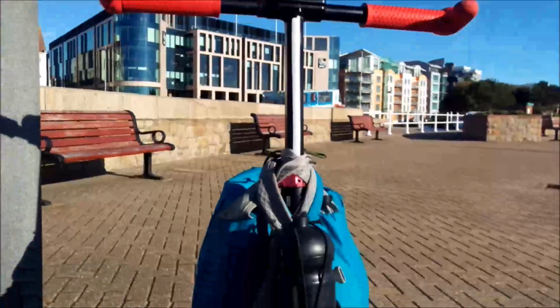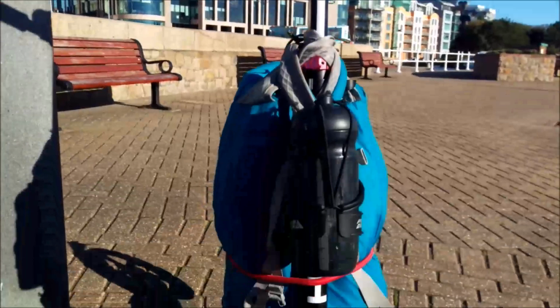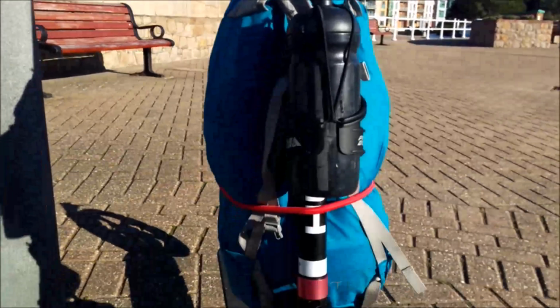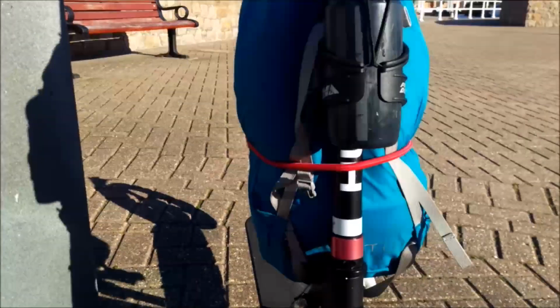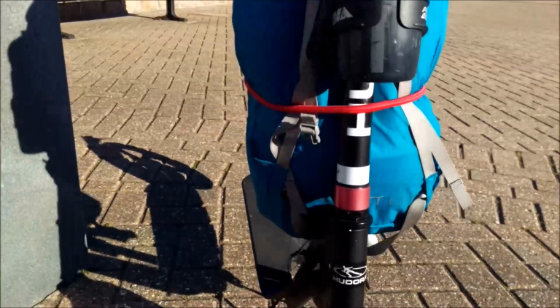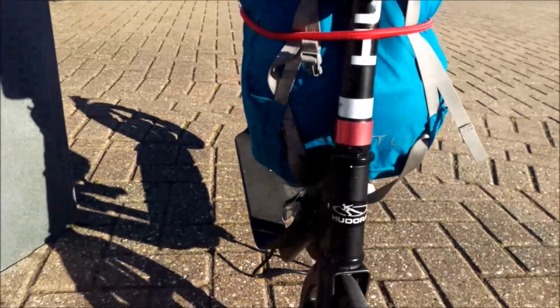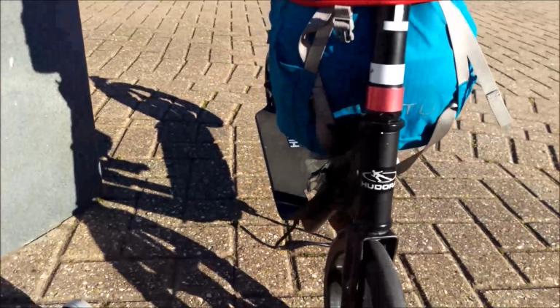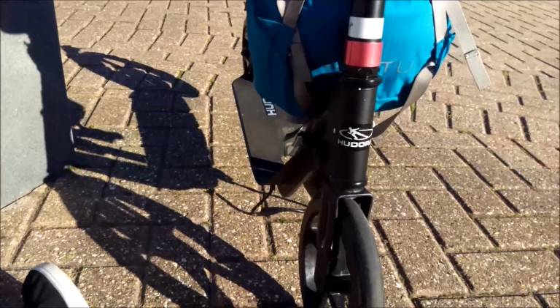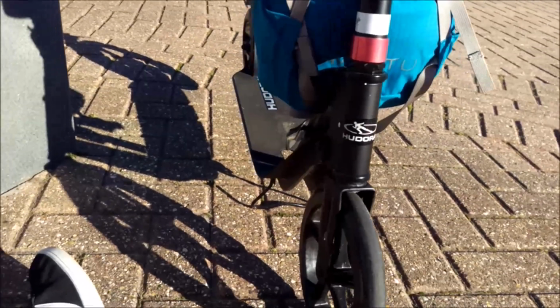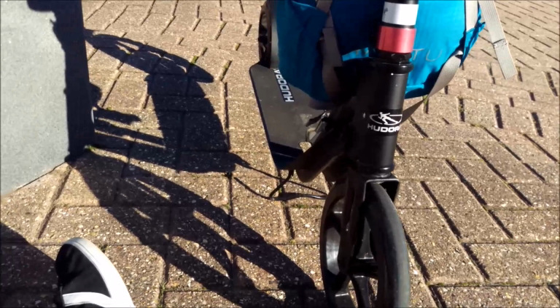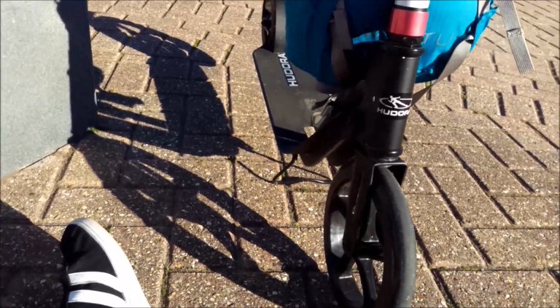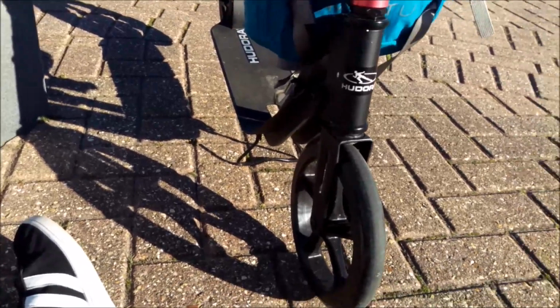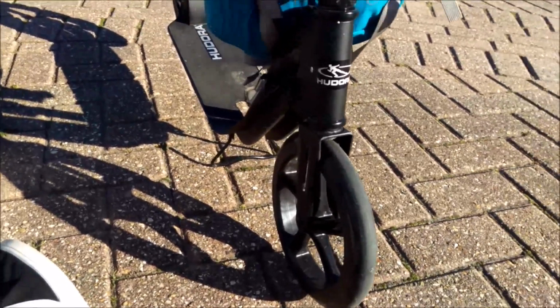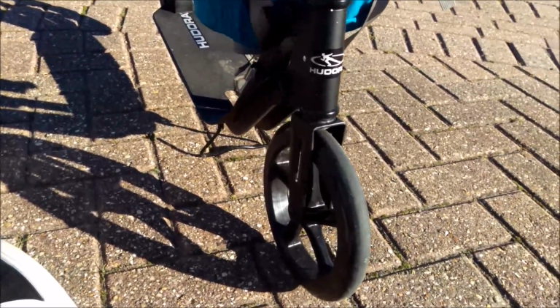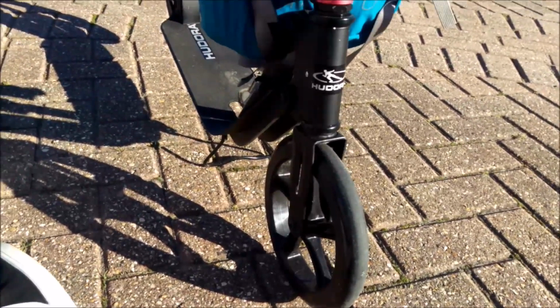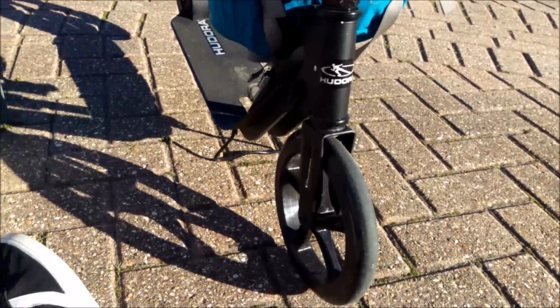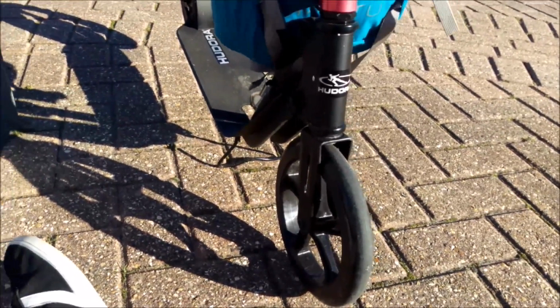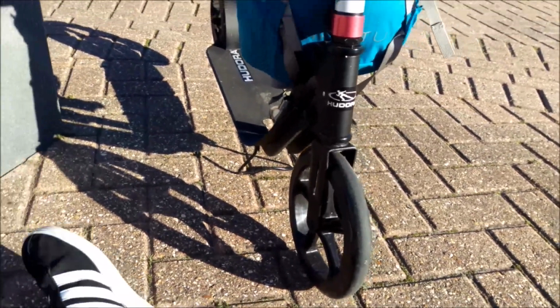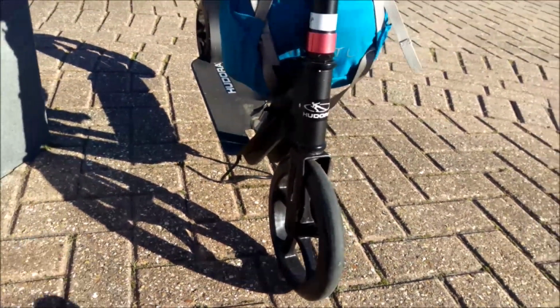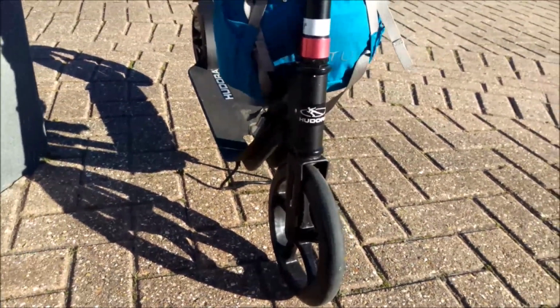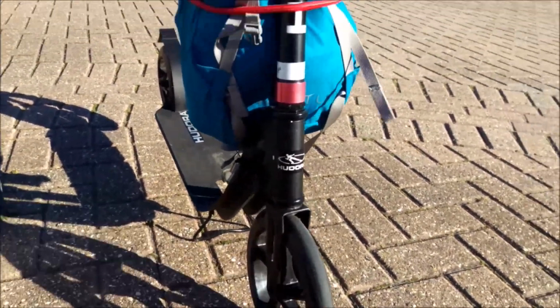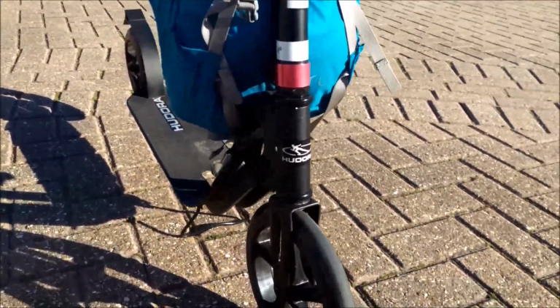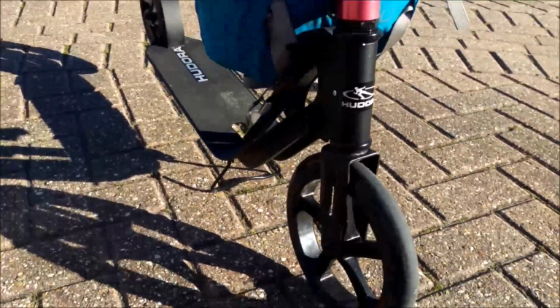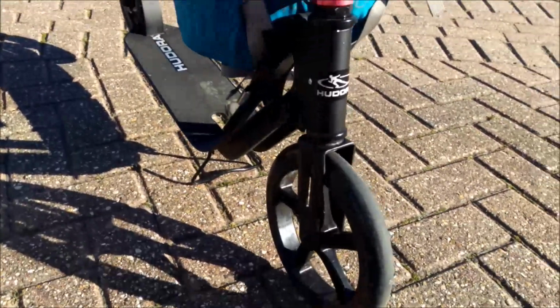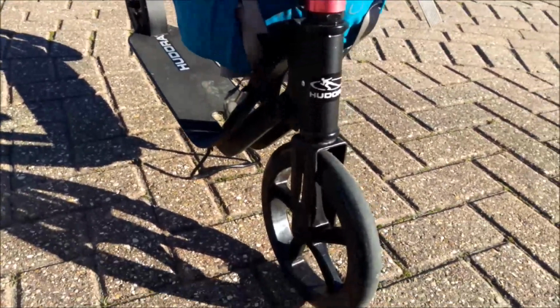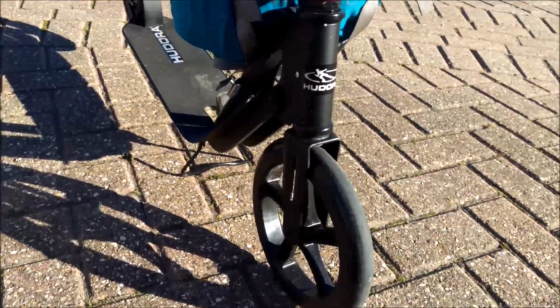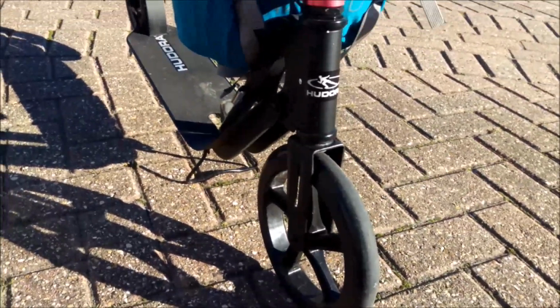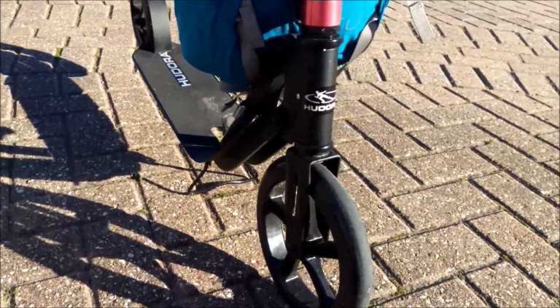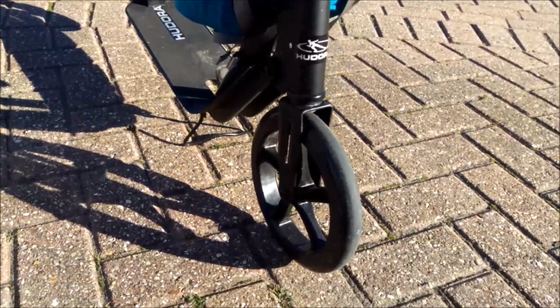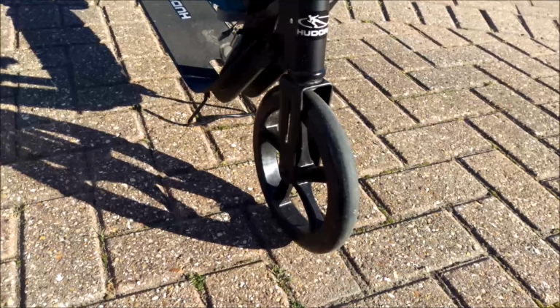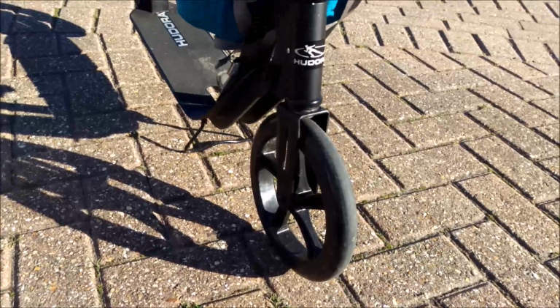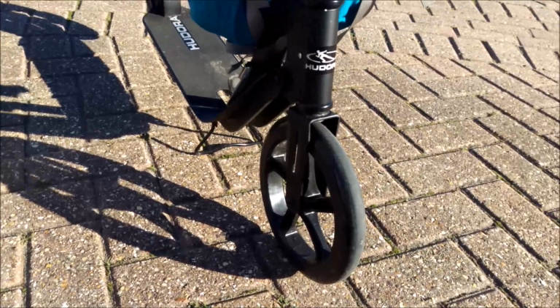Just thought I'd do a little update on my scooter, now that I've had it a couple of months. Going great, loving it.